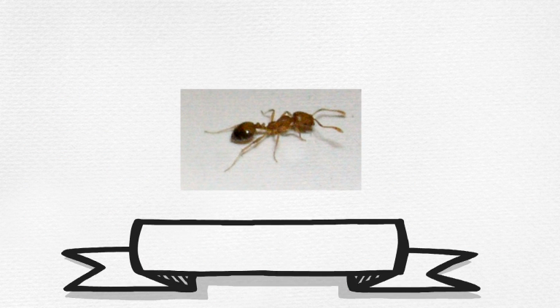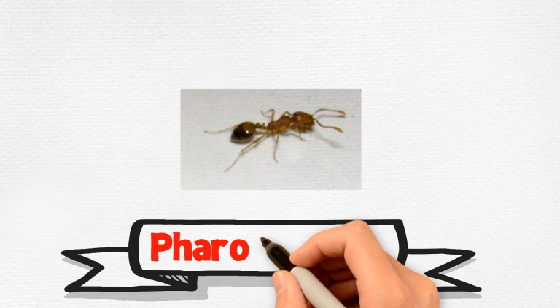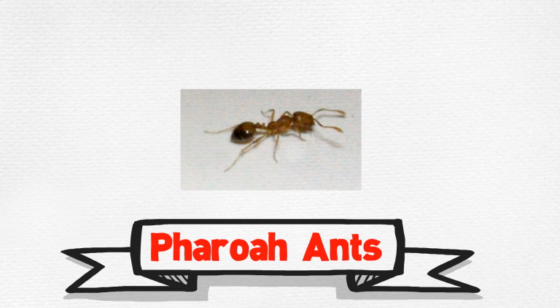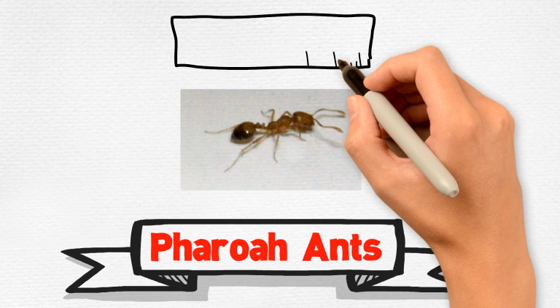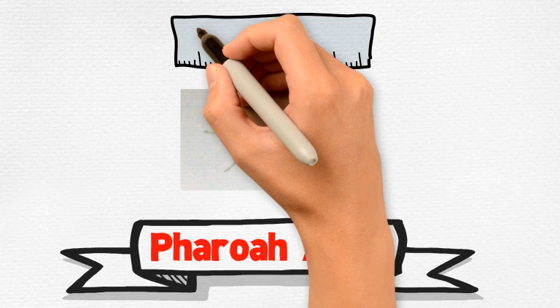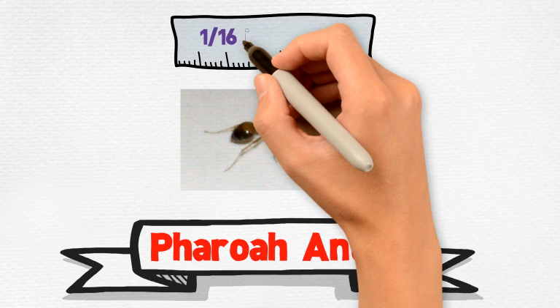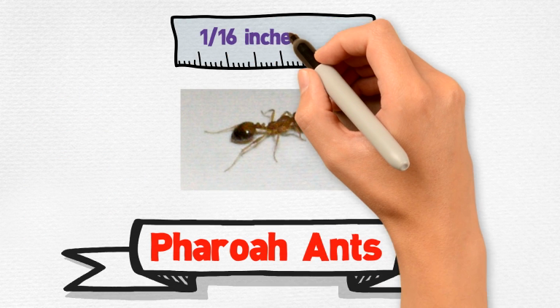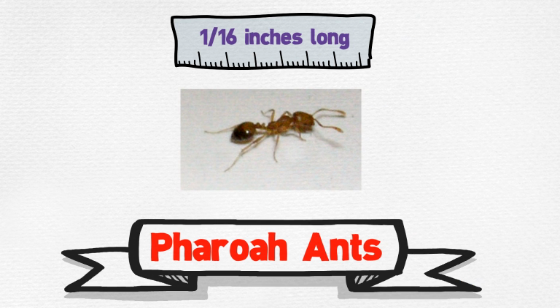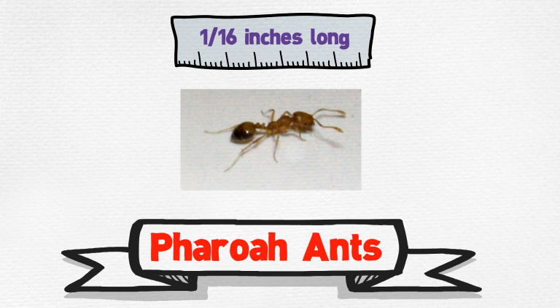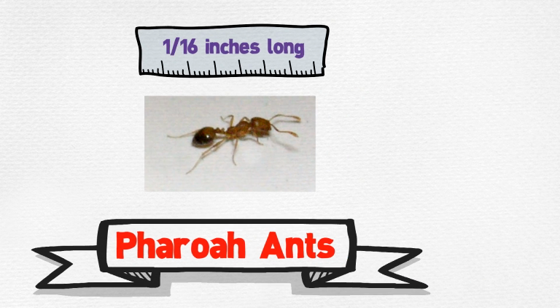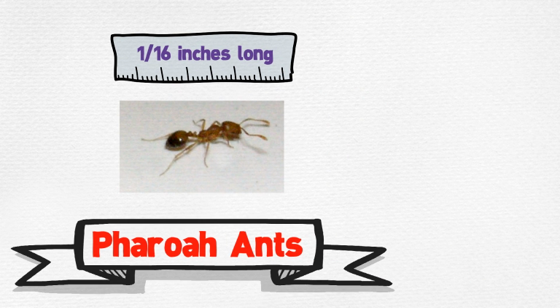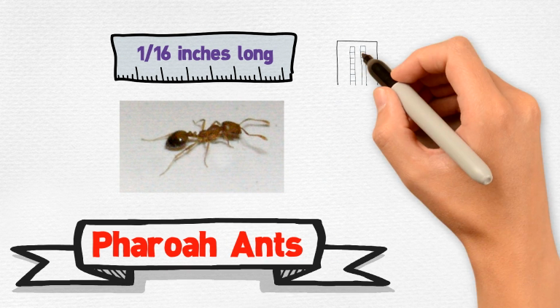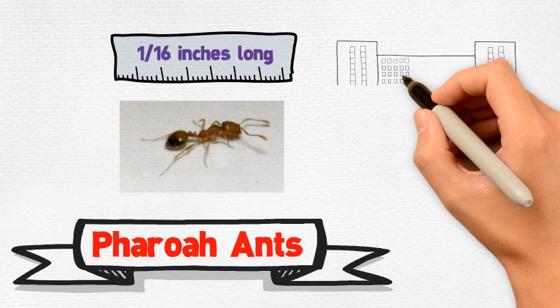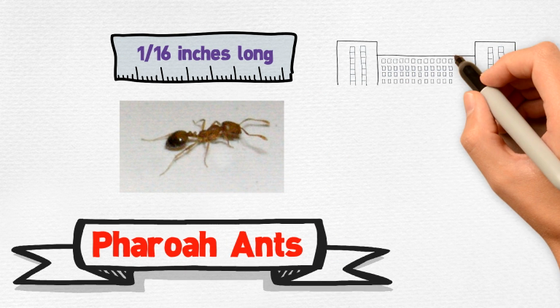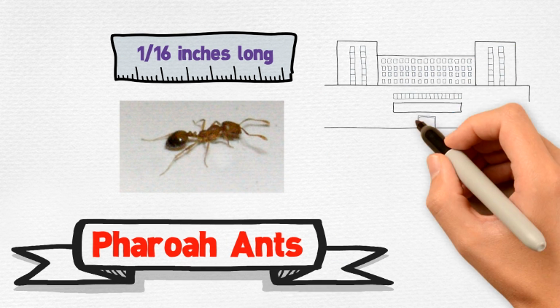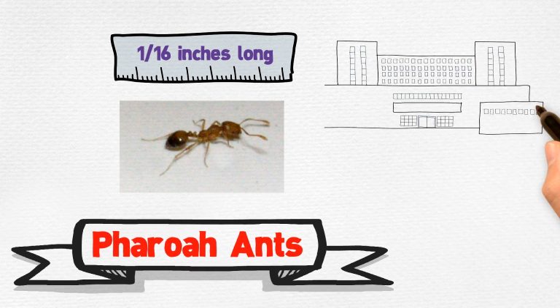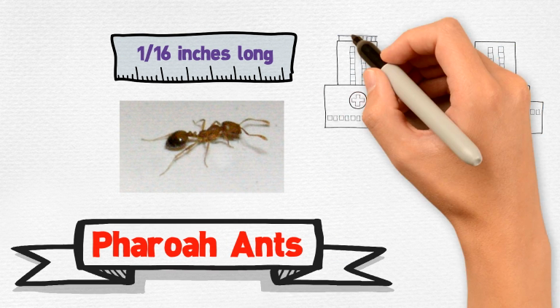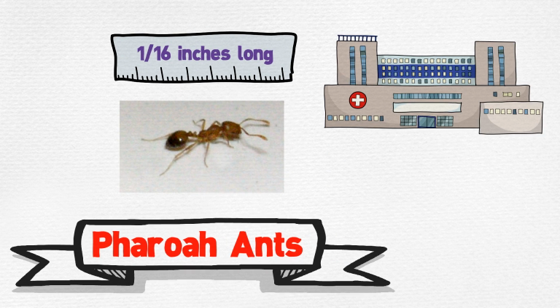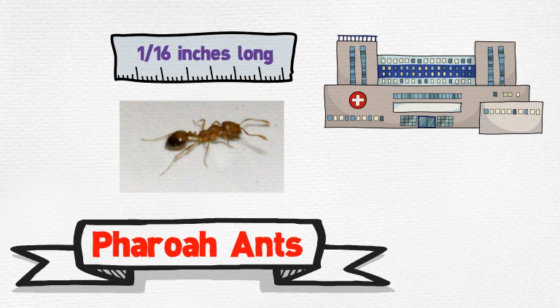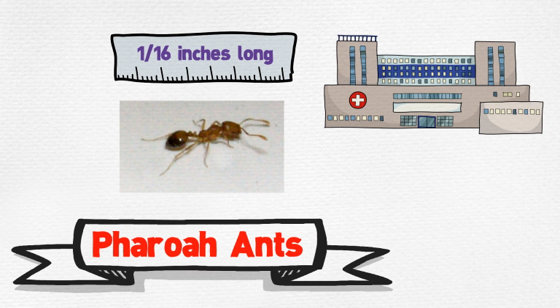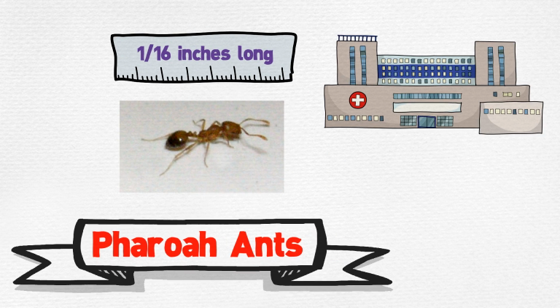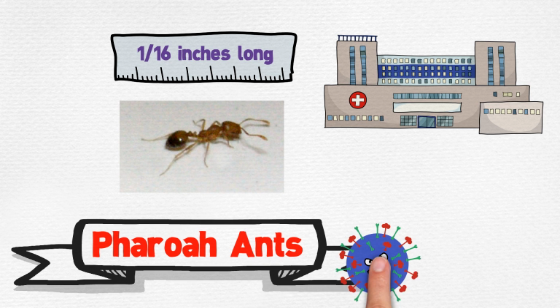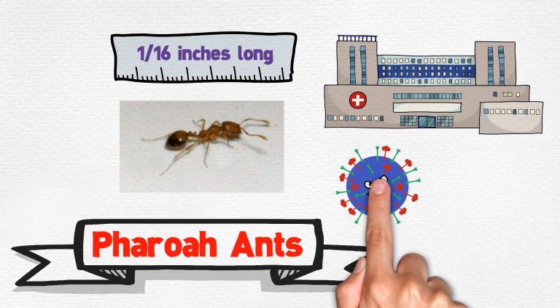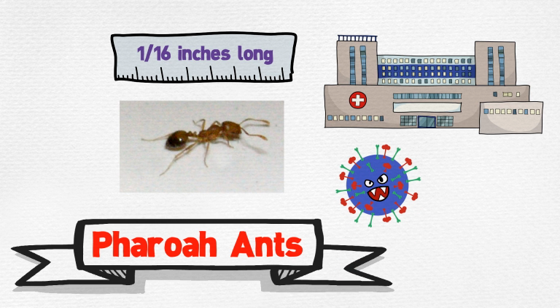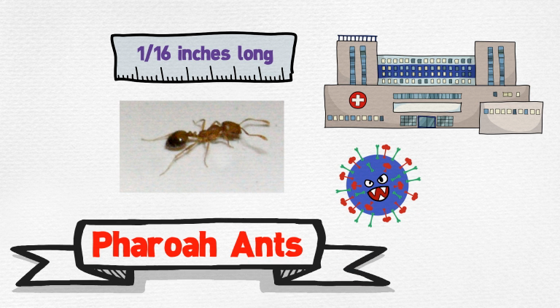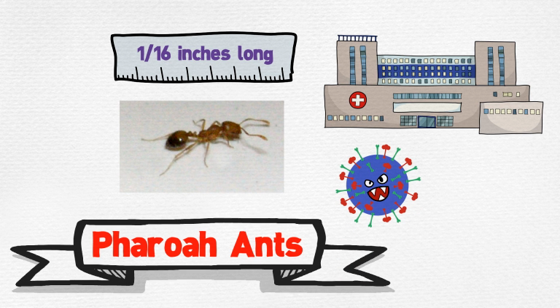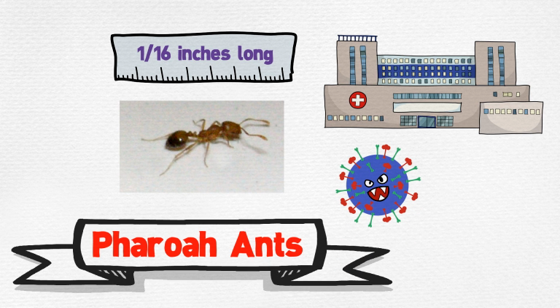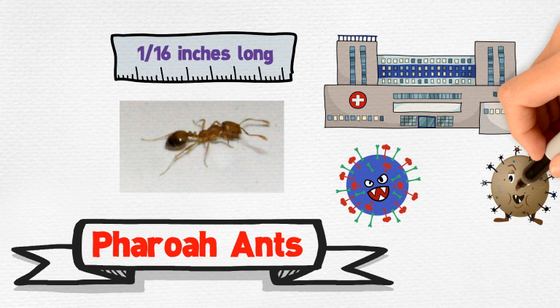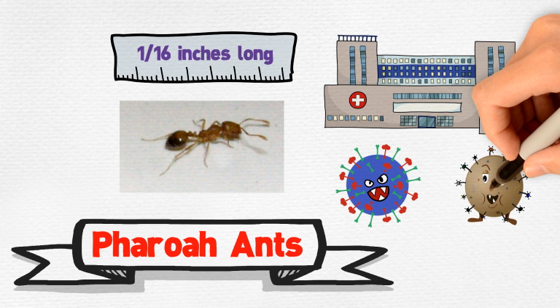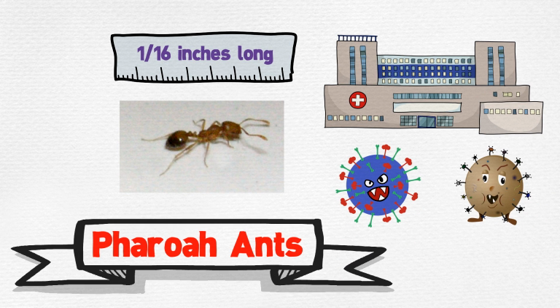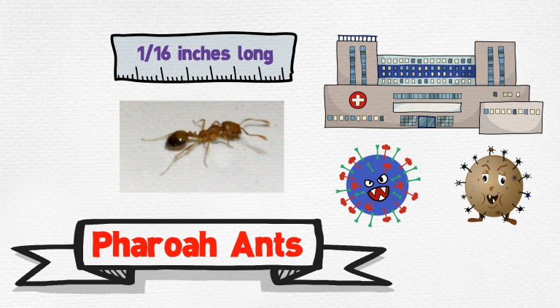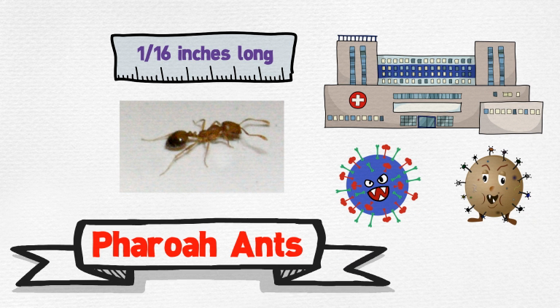Pharaoh ants are about 1/16 inch long. These ants are commonly found in hospitals and nursing homes where they are capable of transmitting Staphylococcus and Pseudomonas infections.